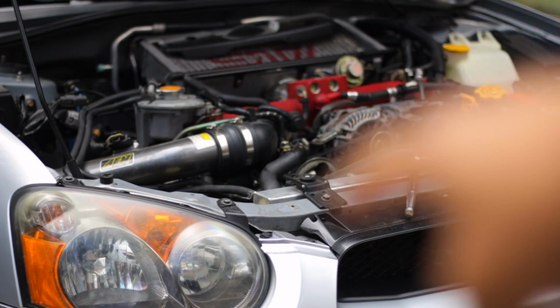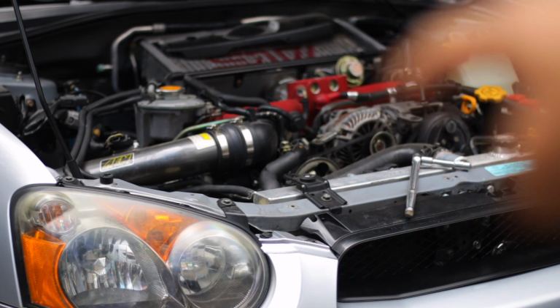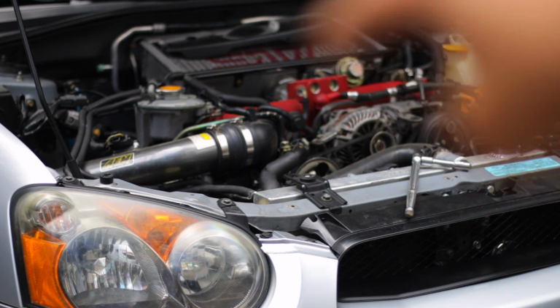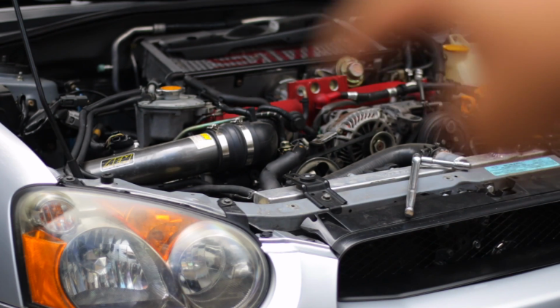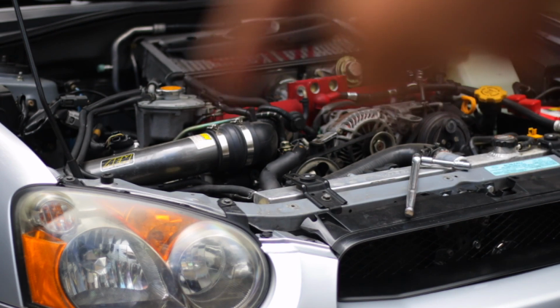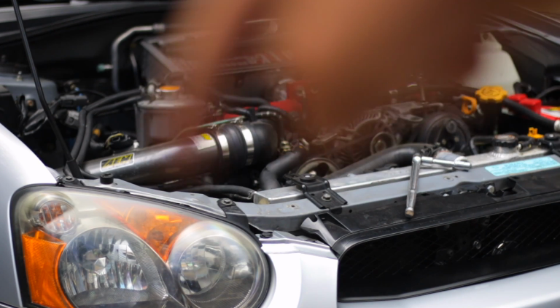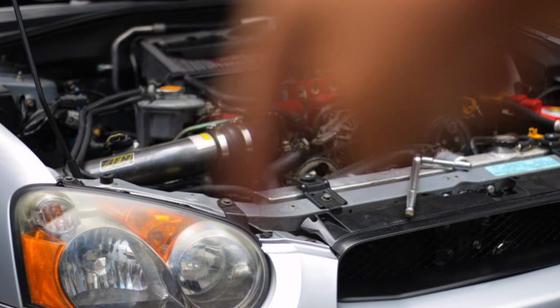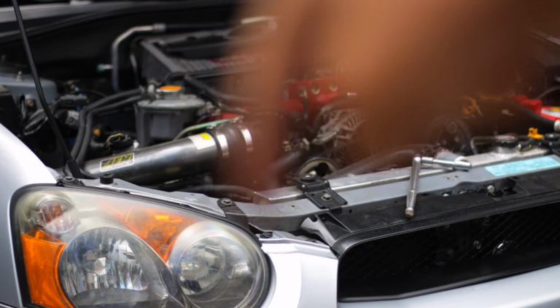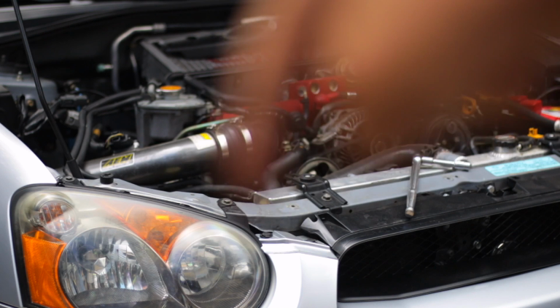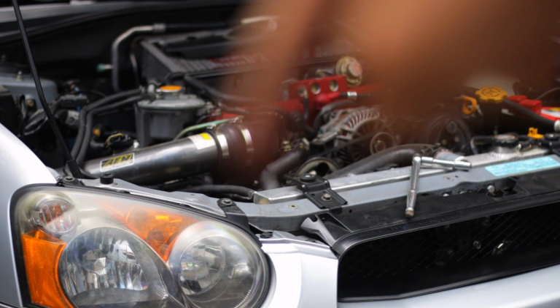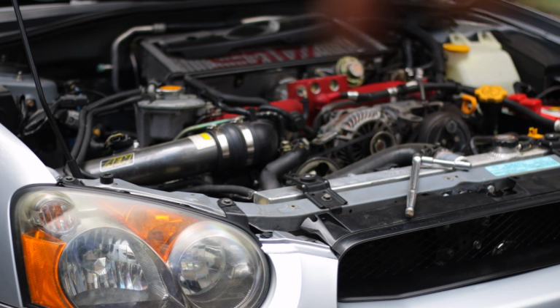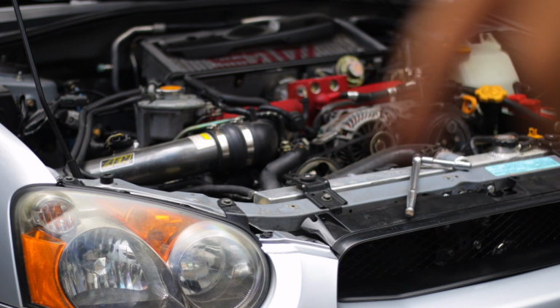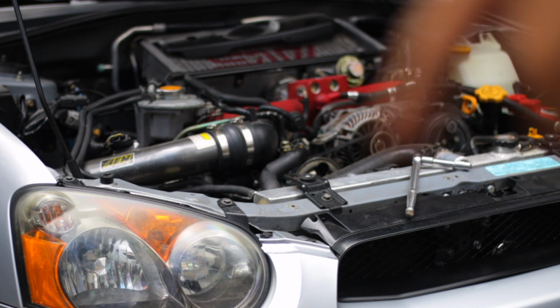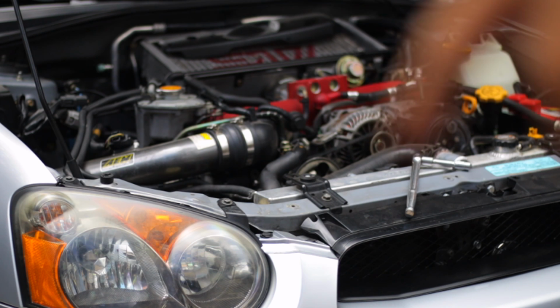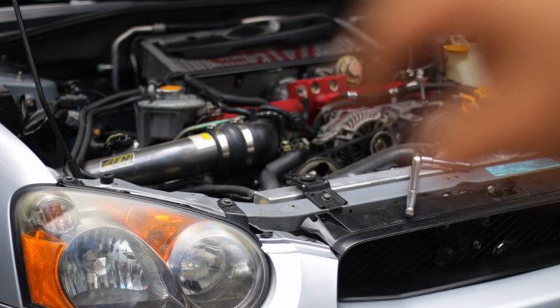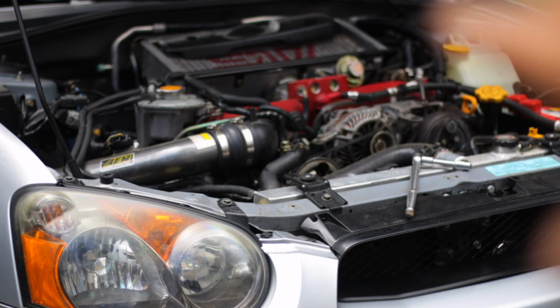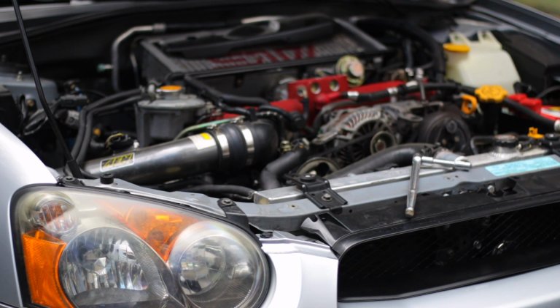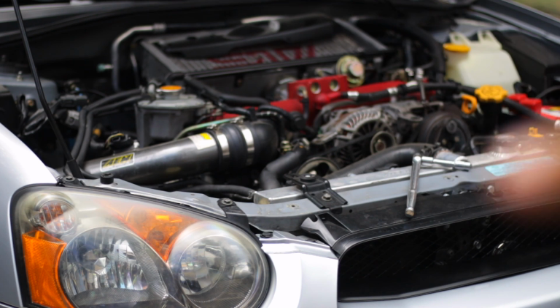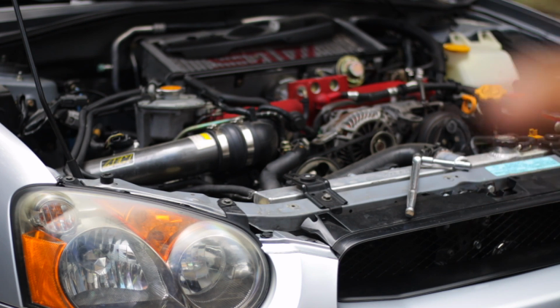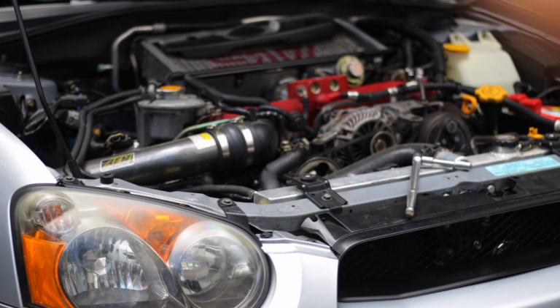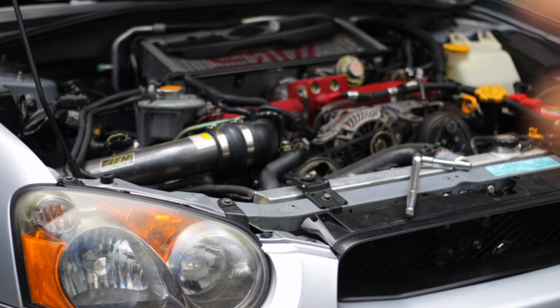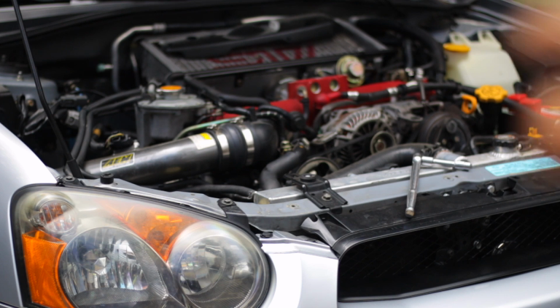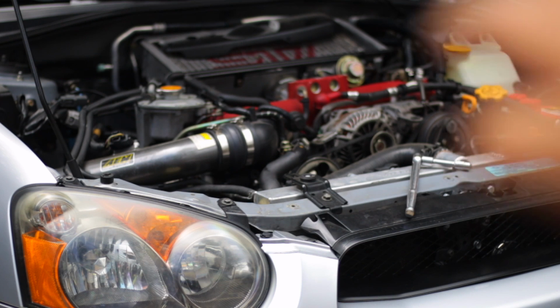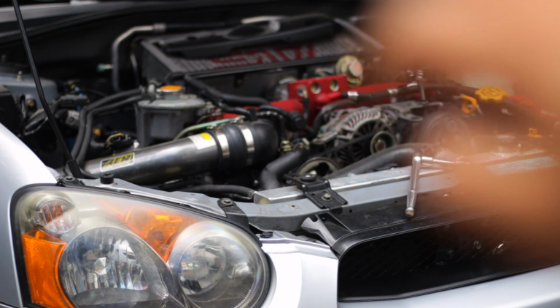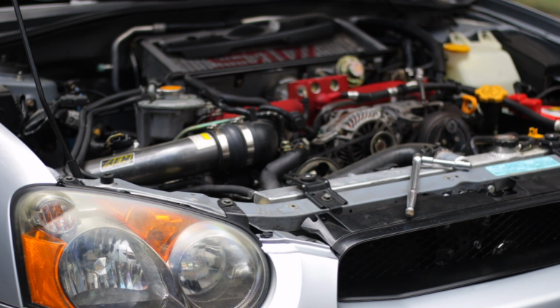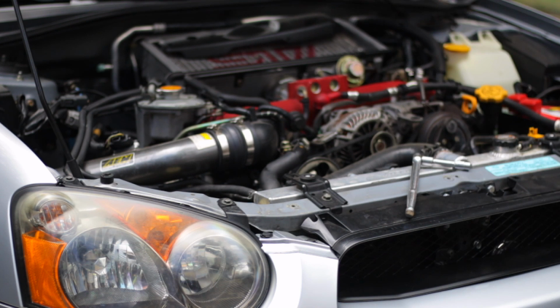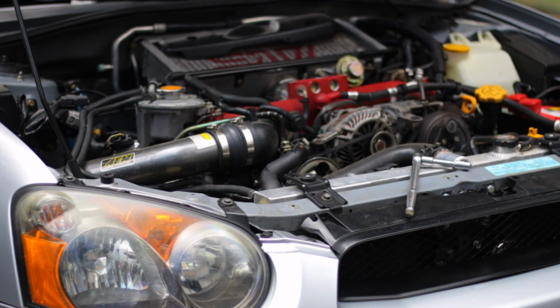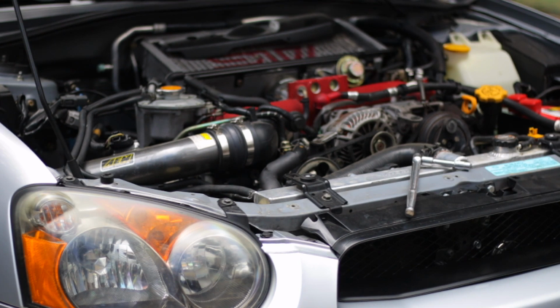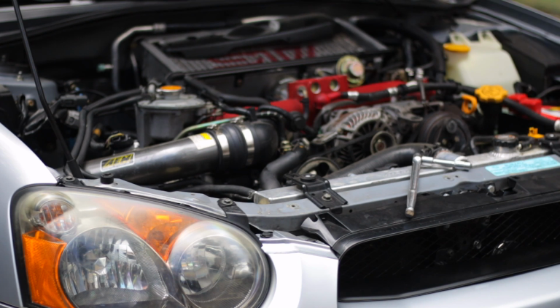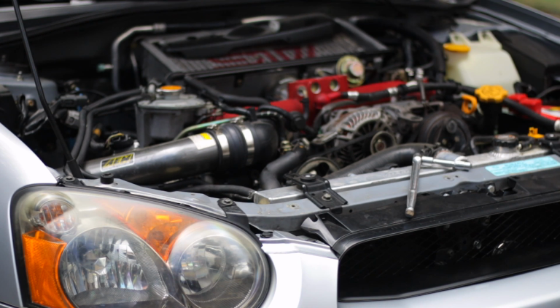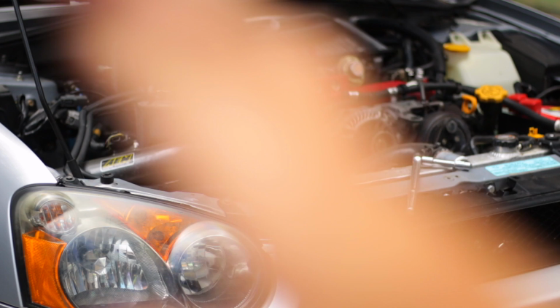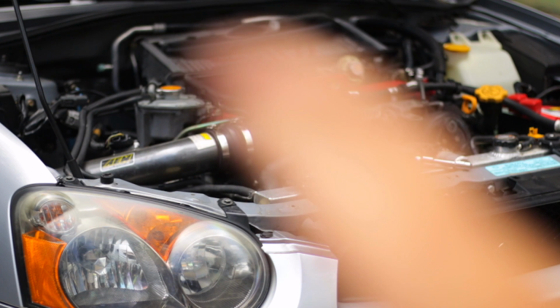I'm going to go ahead and start the car up now. The little reservoir that's down here should start bubbling because I took the inlet off, but if this works it should no longer give me any noises from the power steering. Let's cross our fingers.